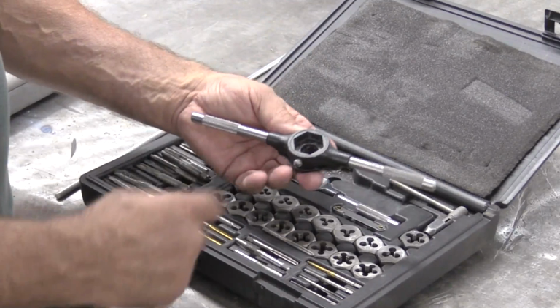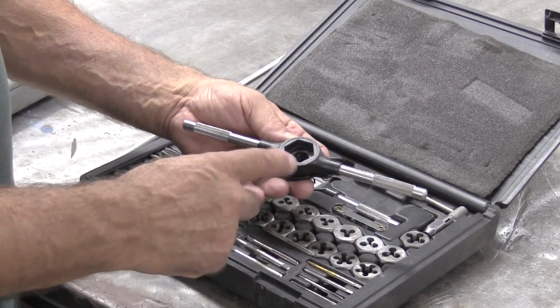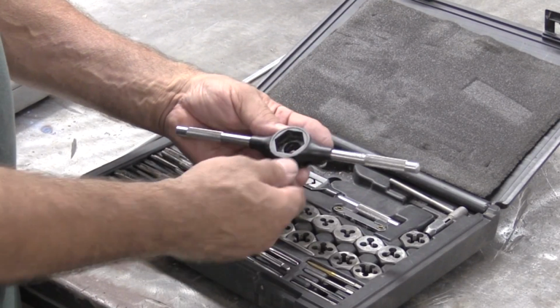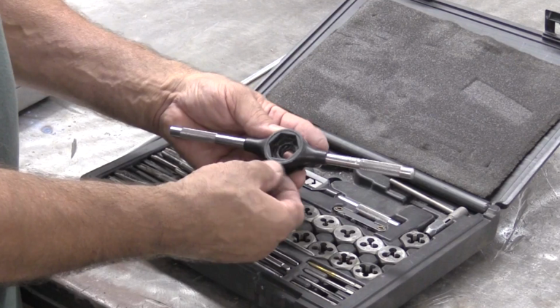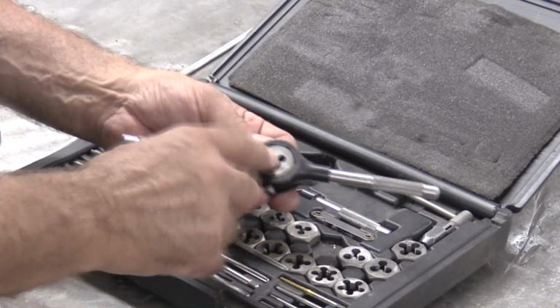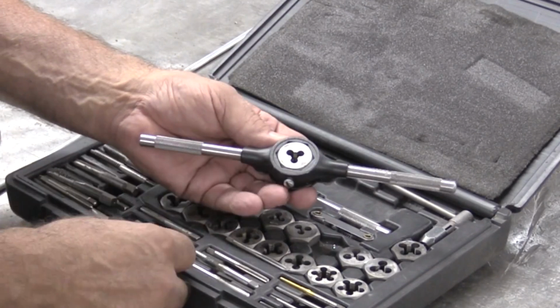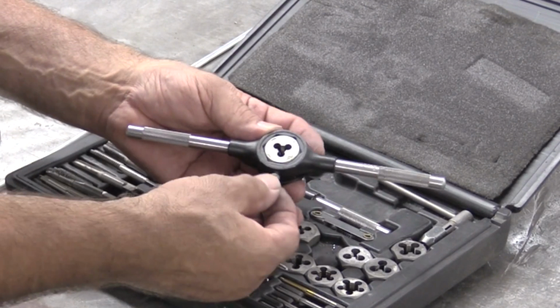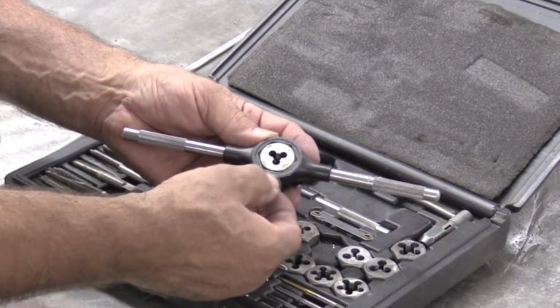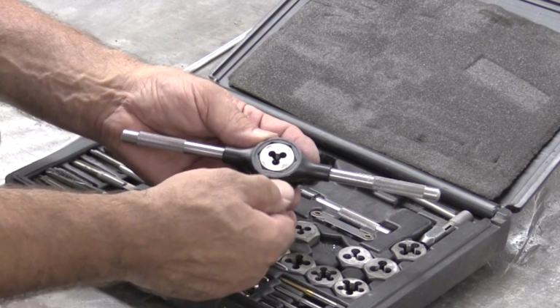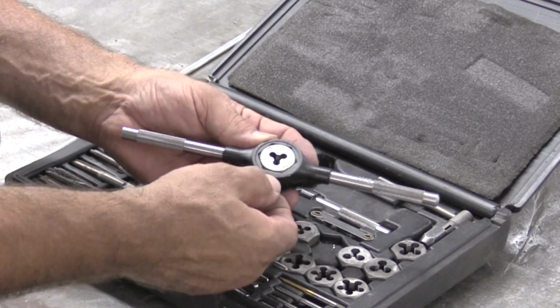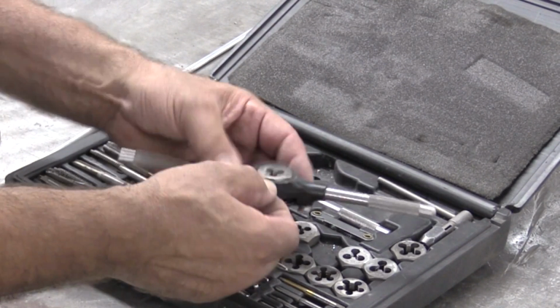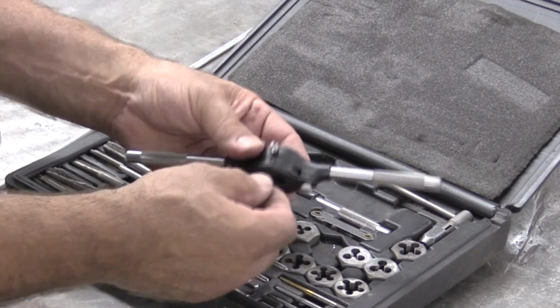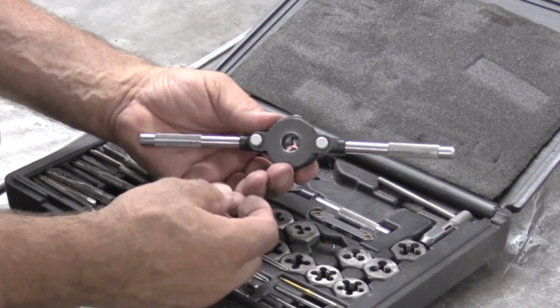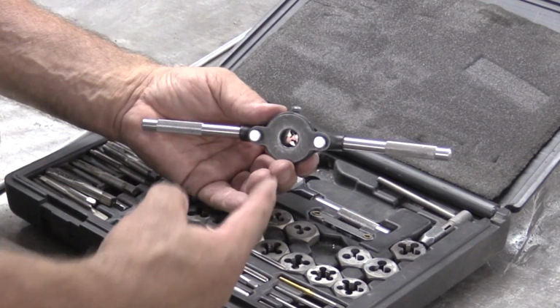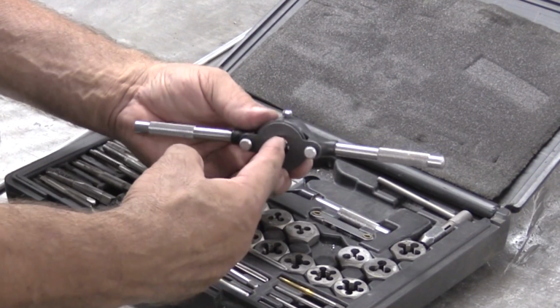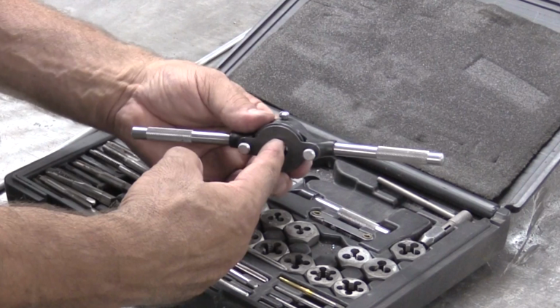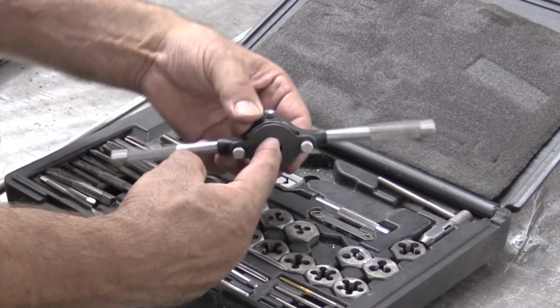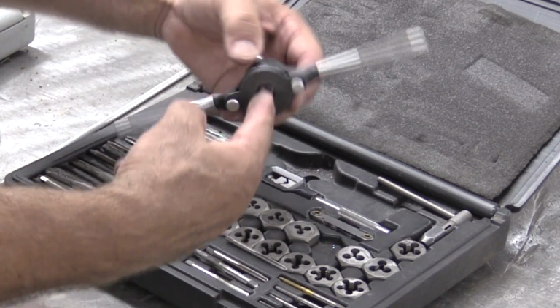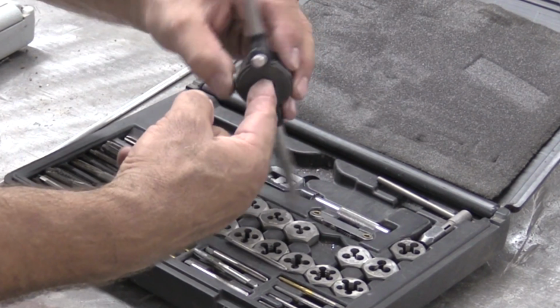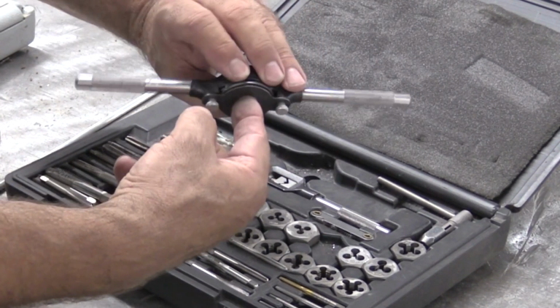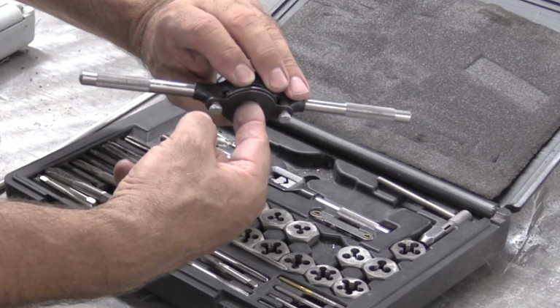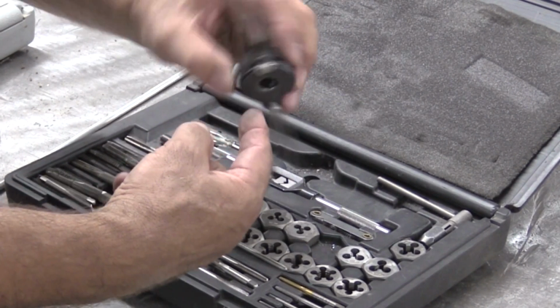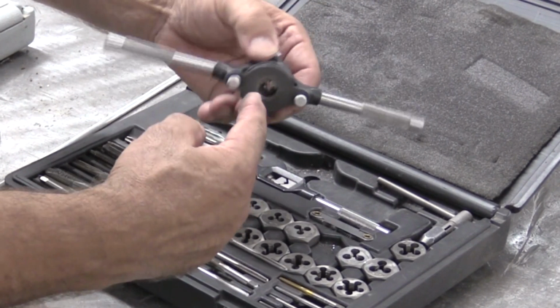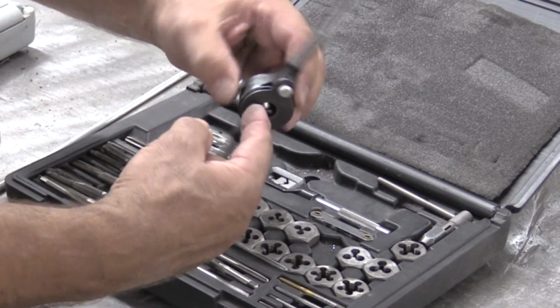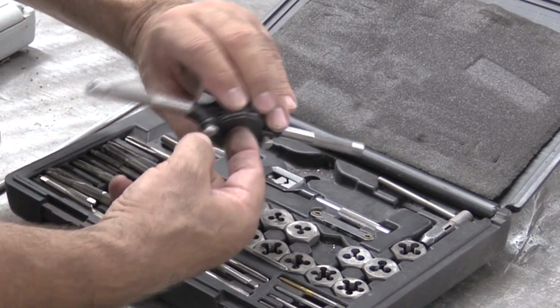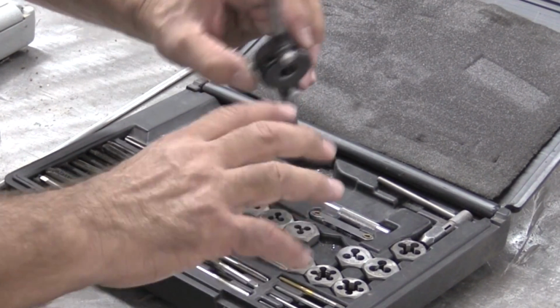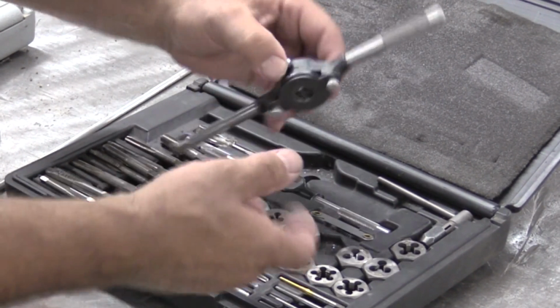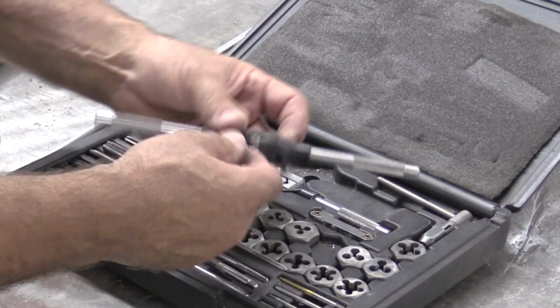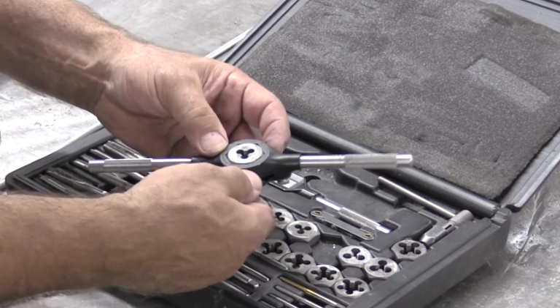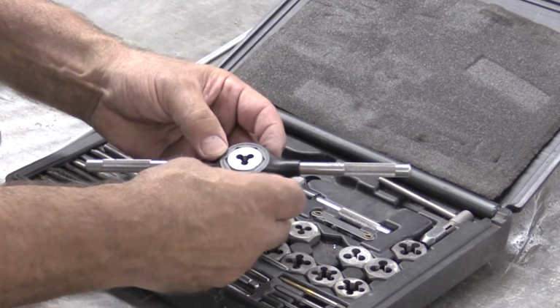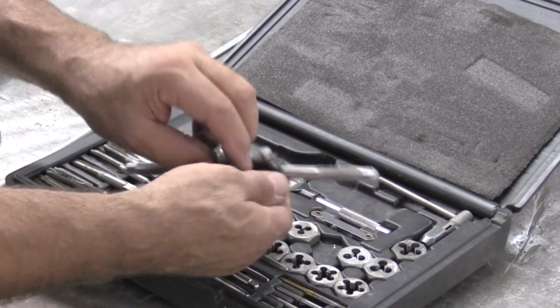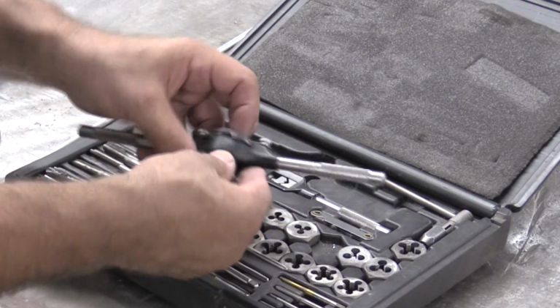This is a die holder. It goes in there, you tighten it down. Your rod goes through from this end, and then you just turn it, and that would cut the threads right into the piece of metal.